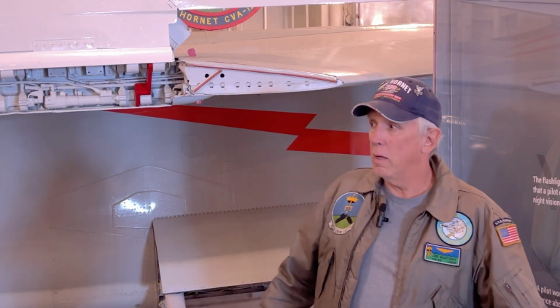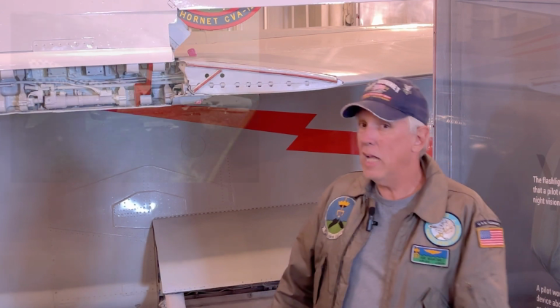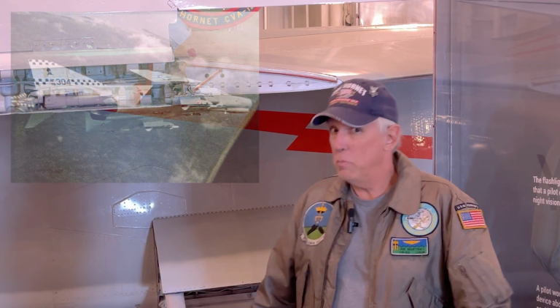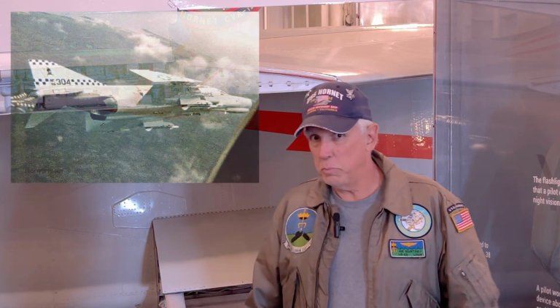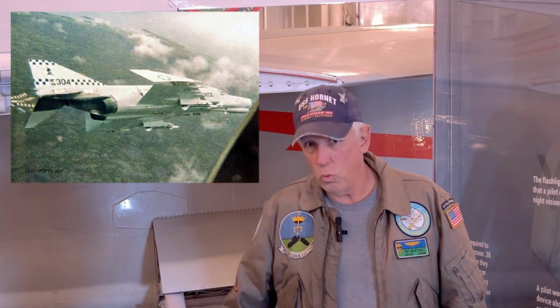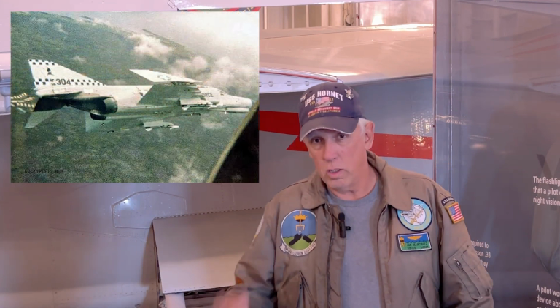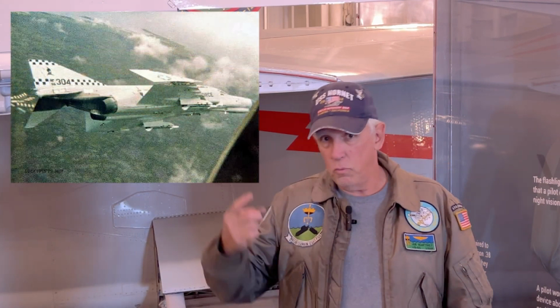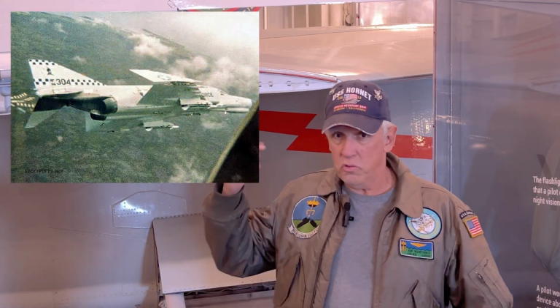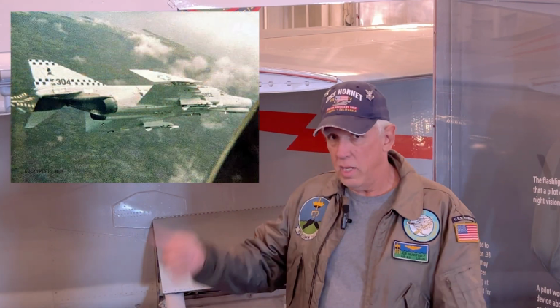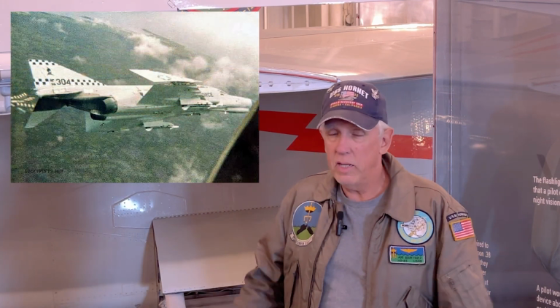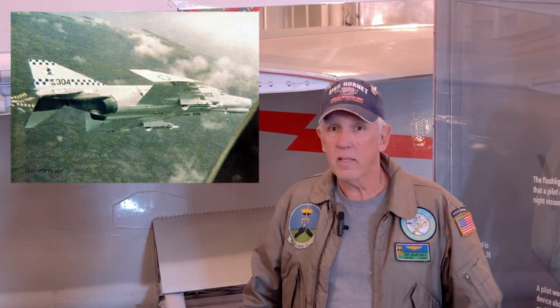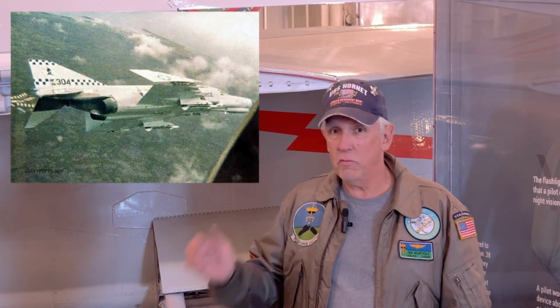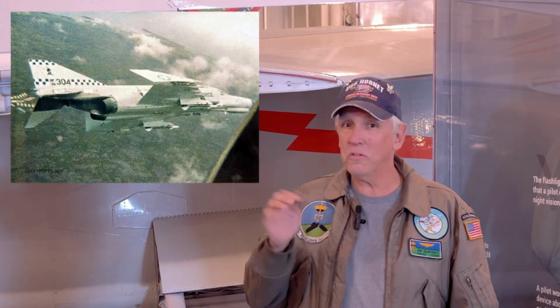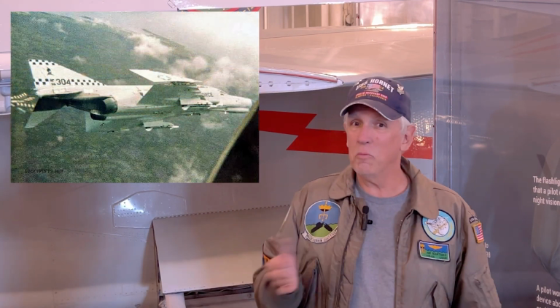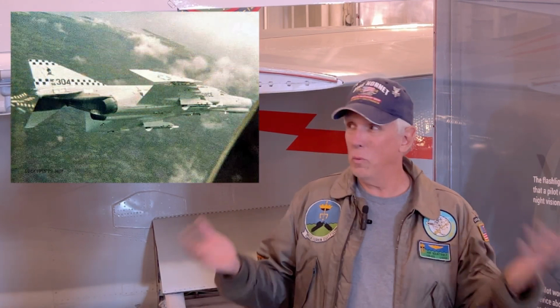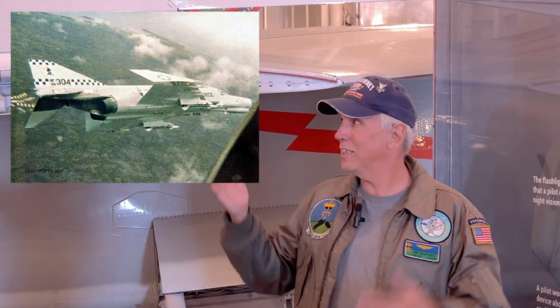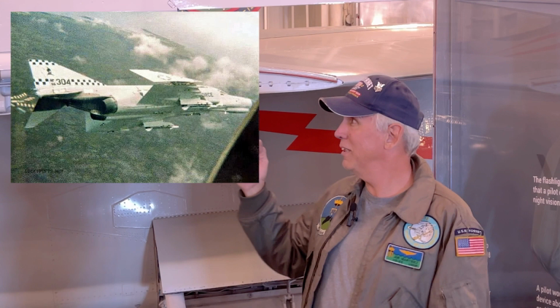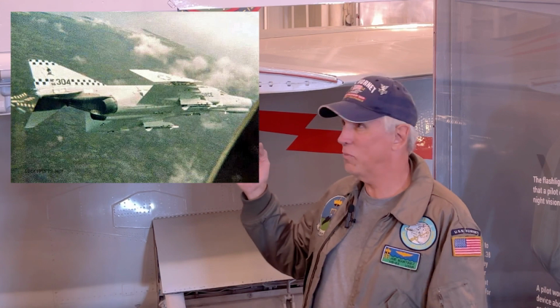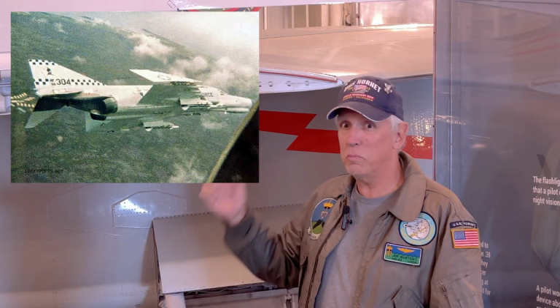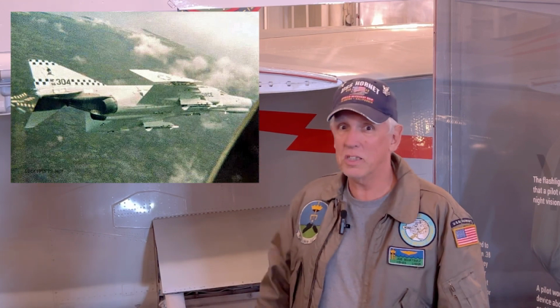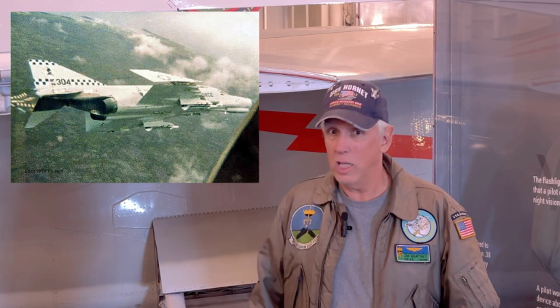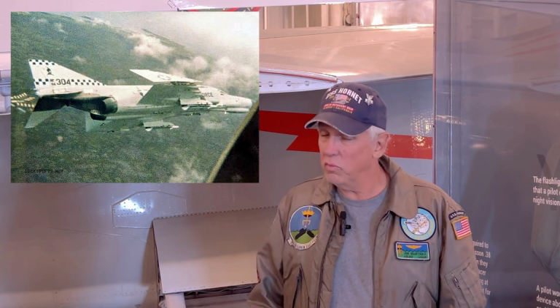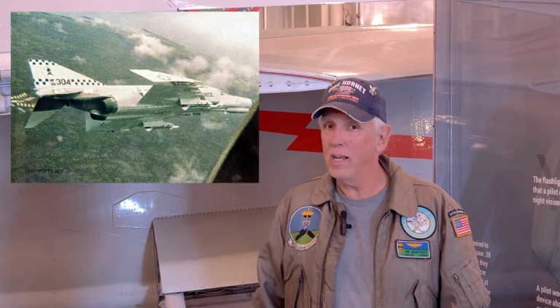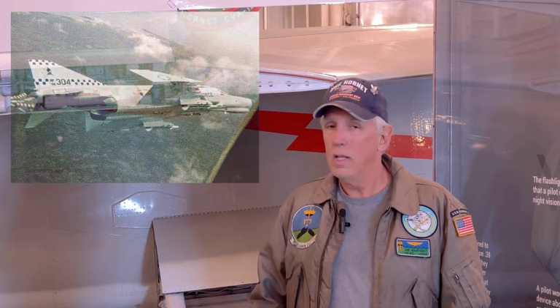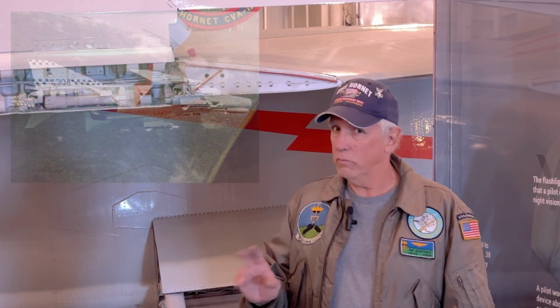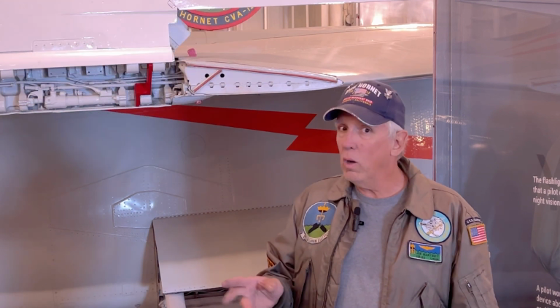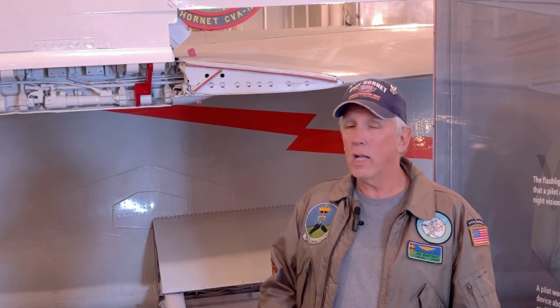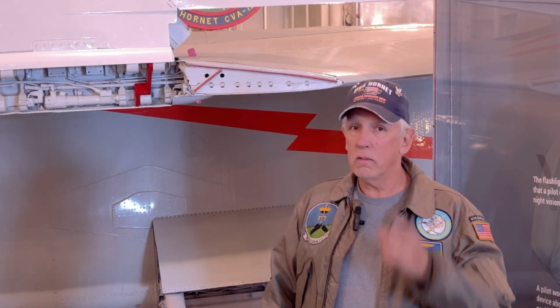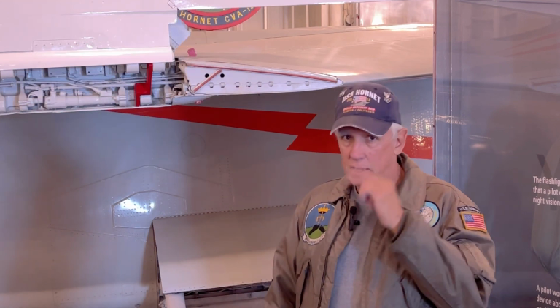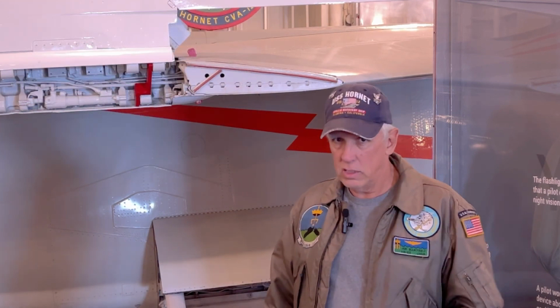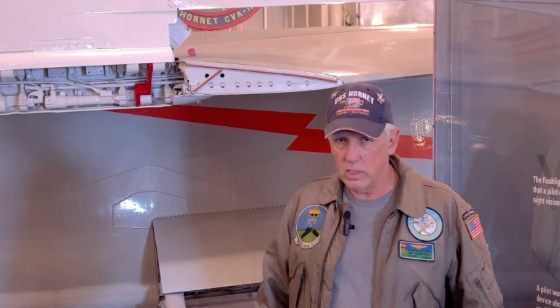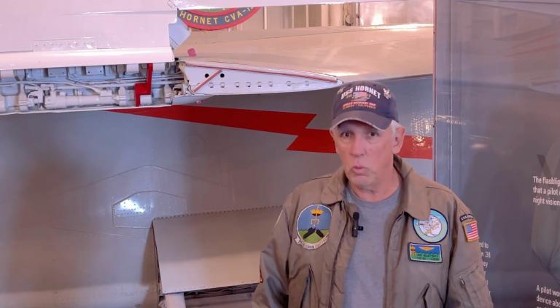That has been missed before on F-4s and F-8s. They have launched them with the wings in the folded position. They will fly very well, and I guarantee you the guys never did it twice.